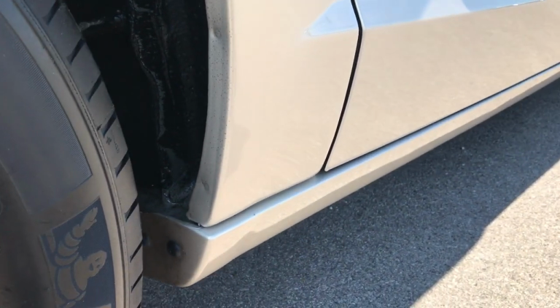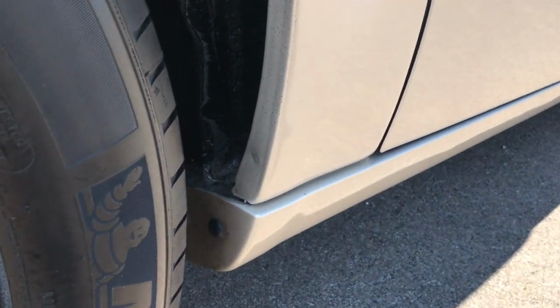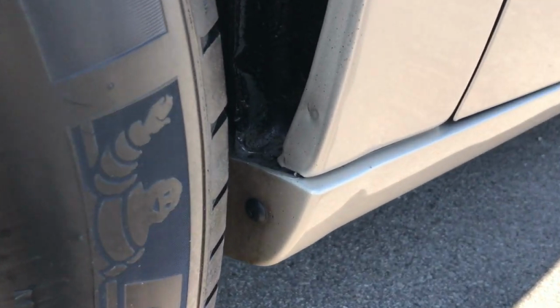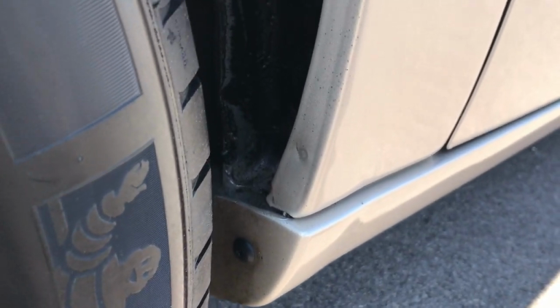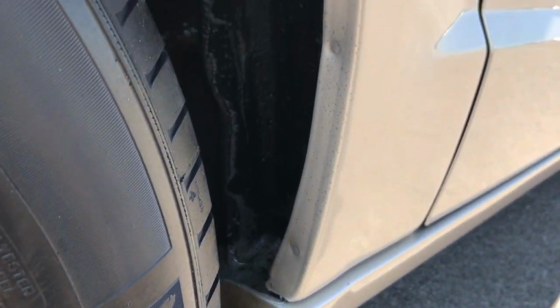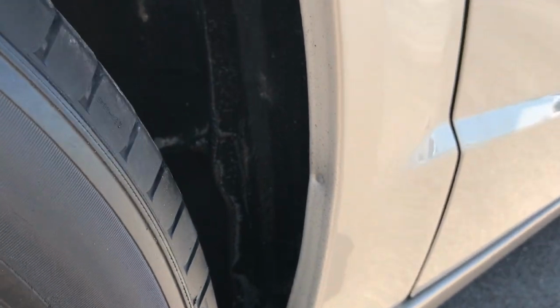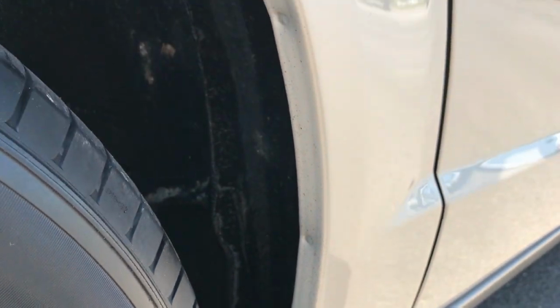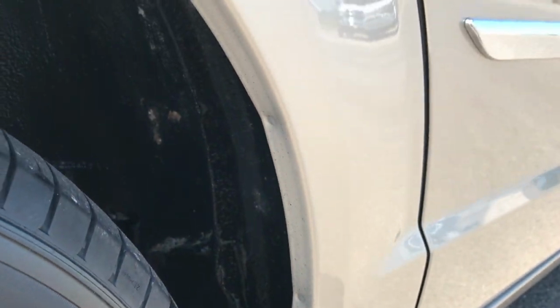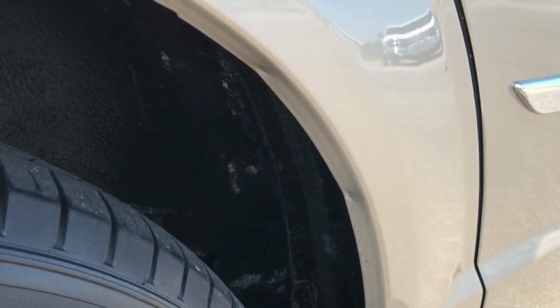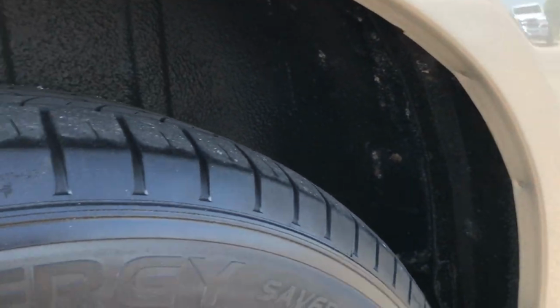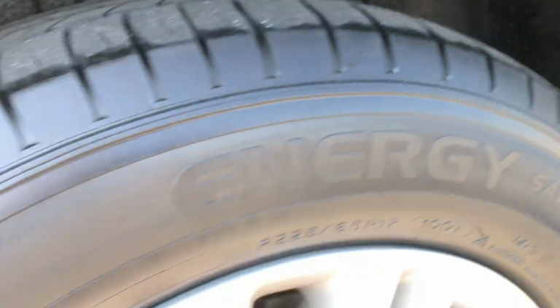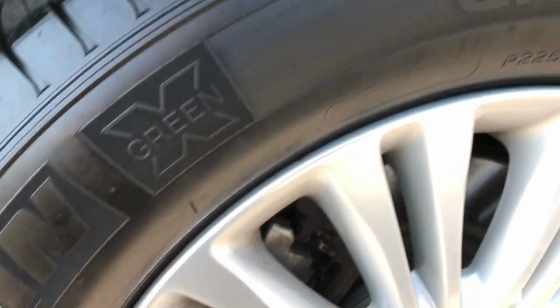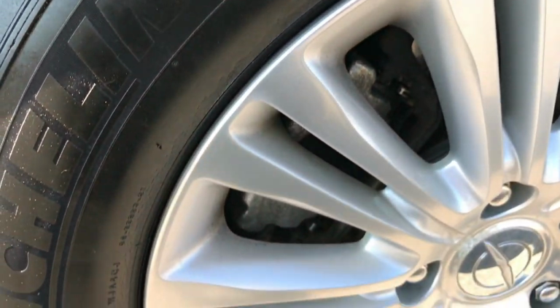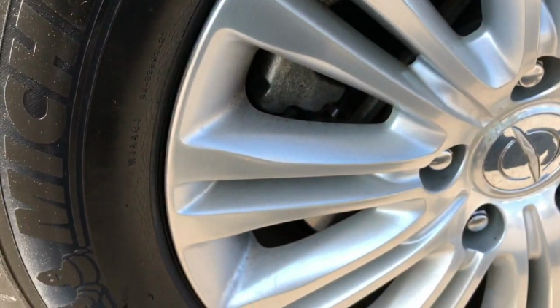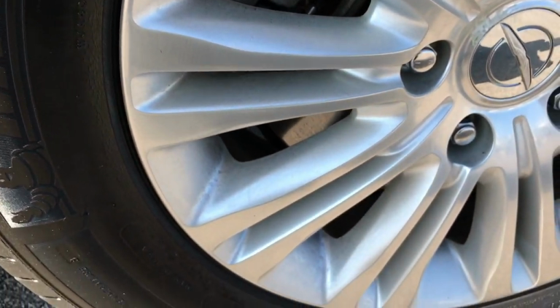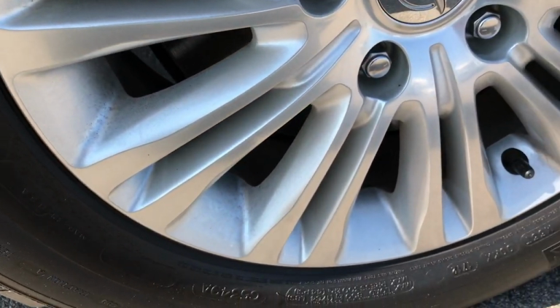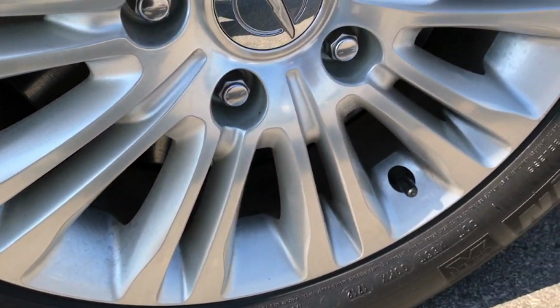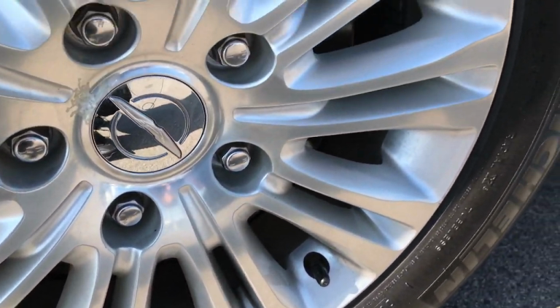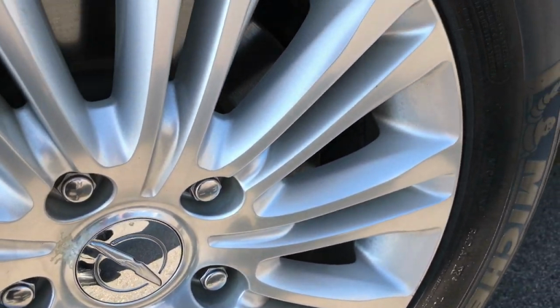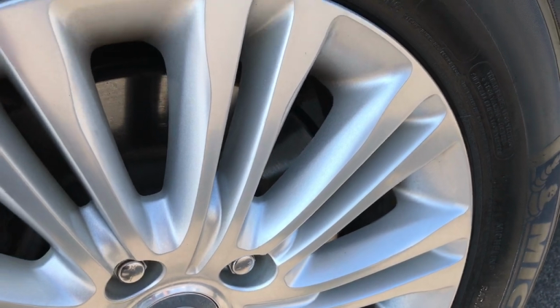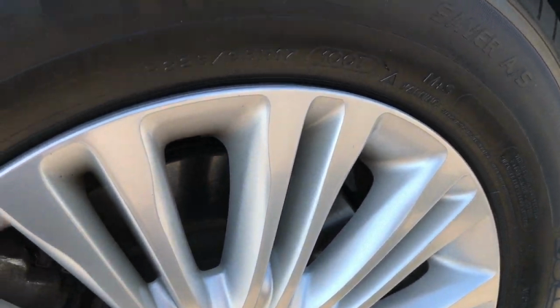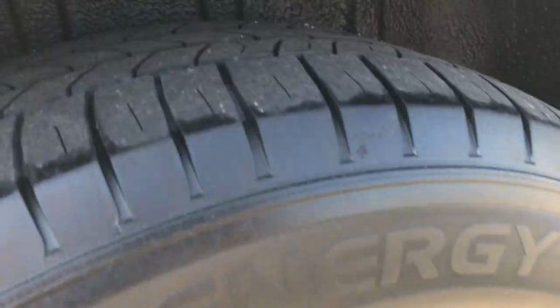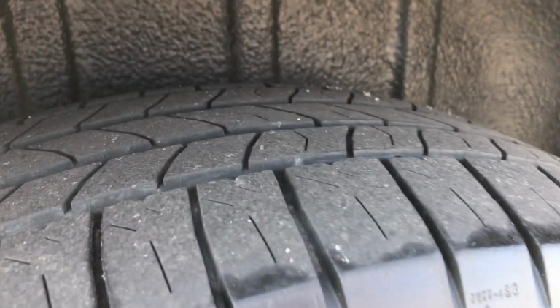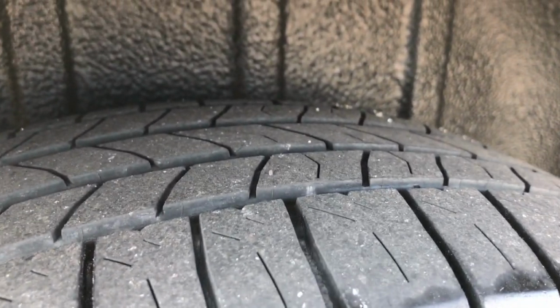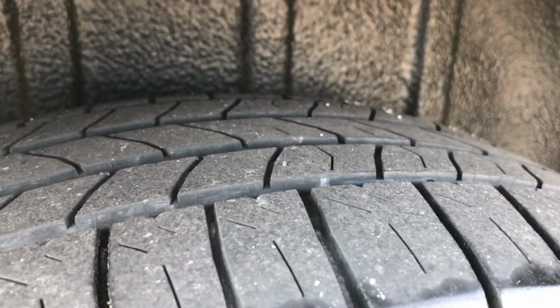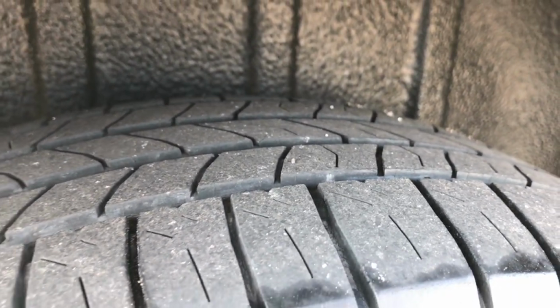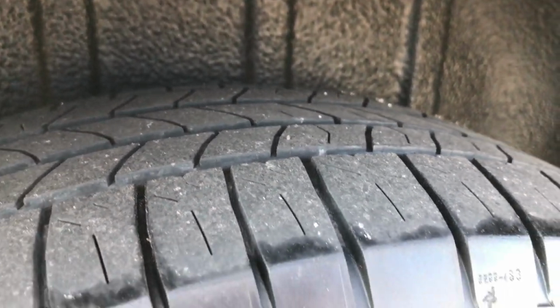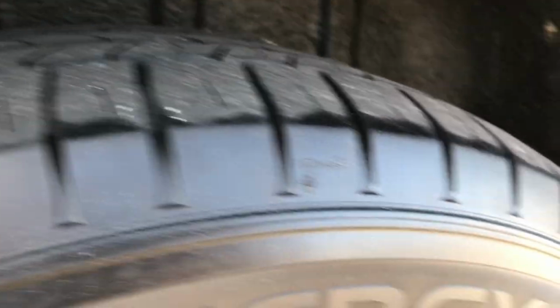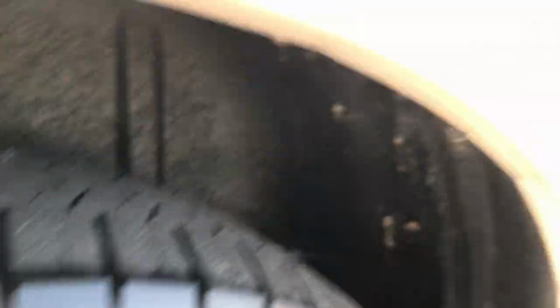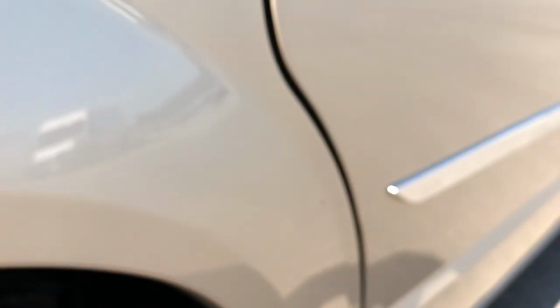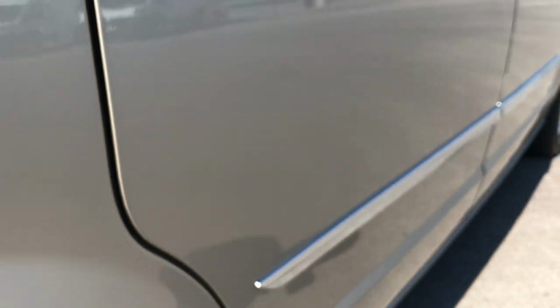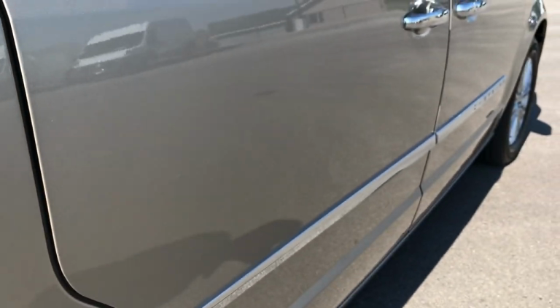The lower rockers are in excellent shape, no signs of any corrosion. This back rim is in pretty nice condition as well, no scuffs or scrapes. The back tires have just as much tread as the front tires — maybe even just a hair bit more.